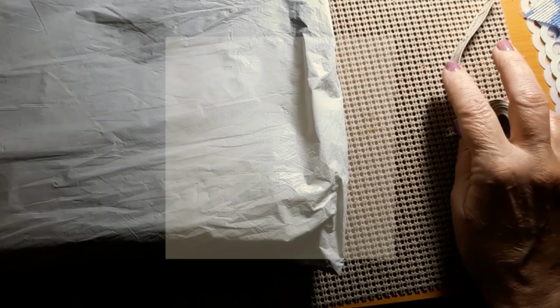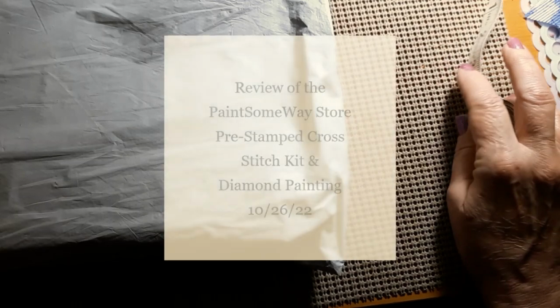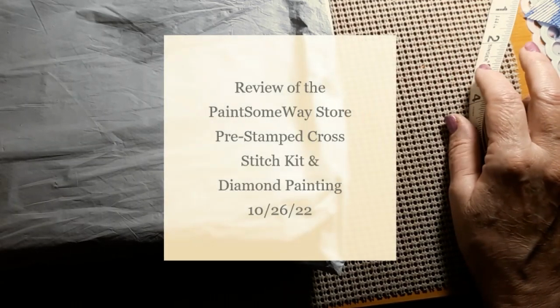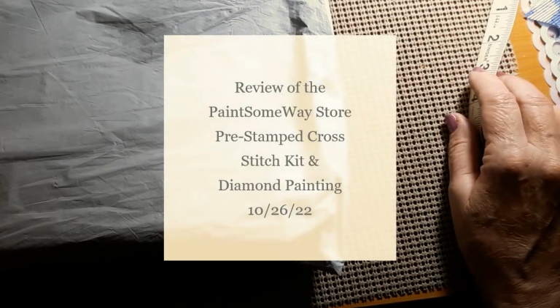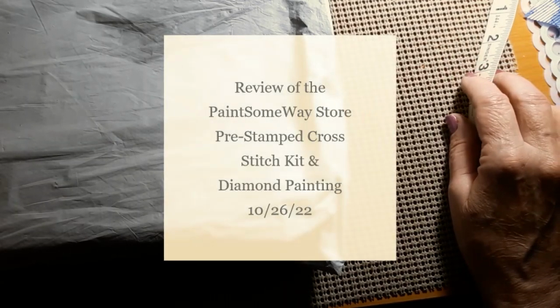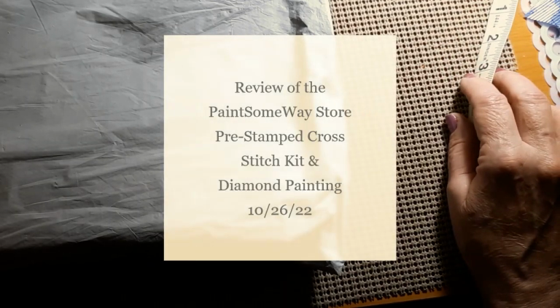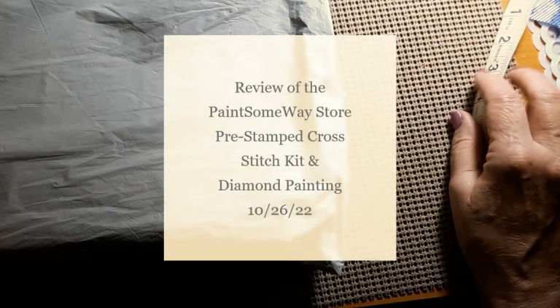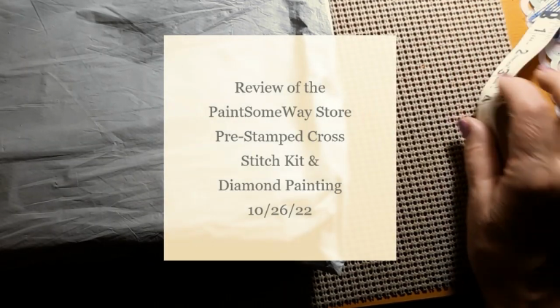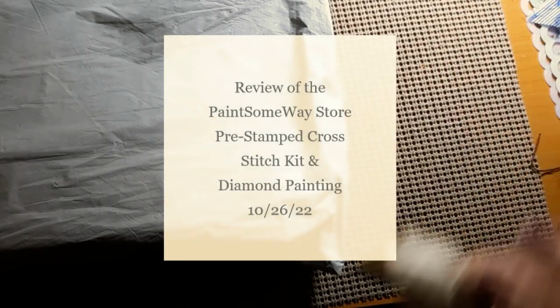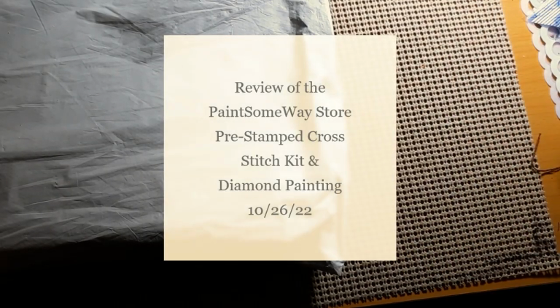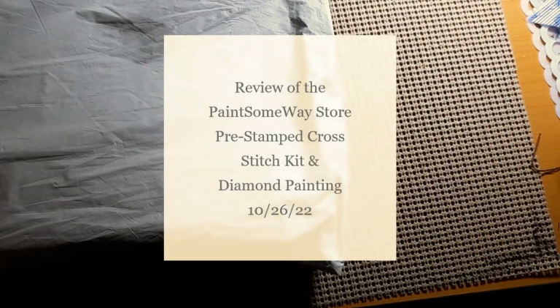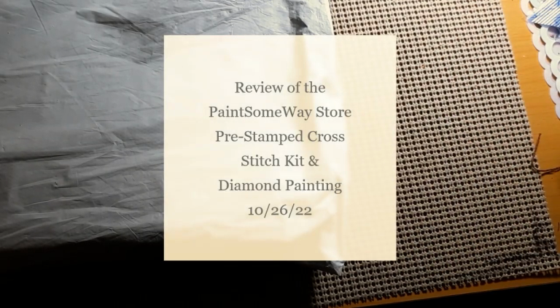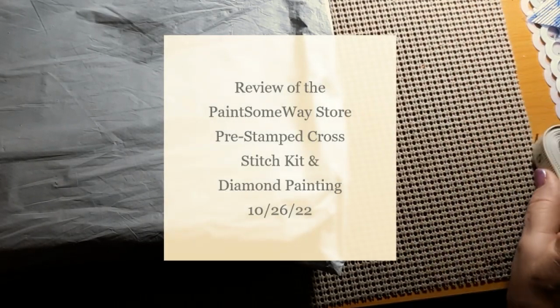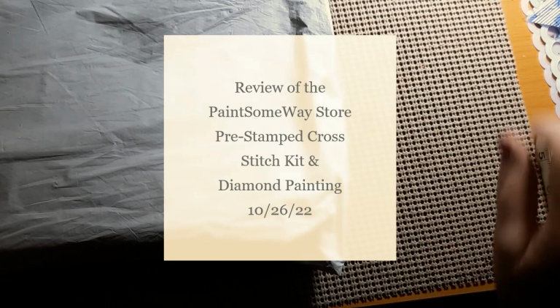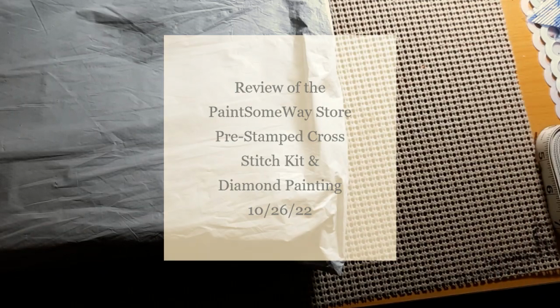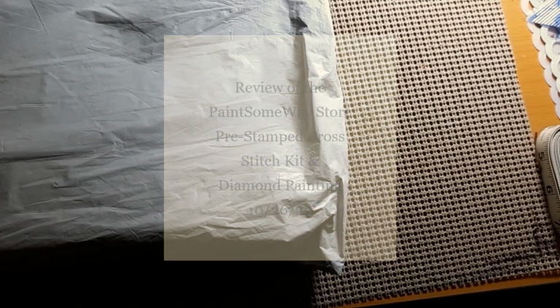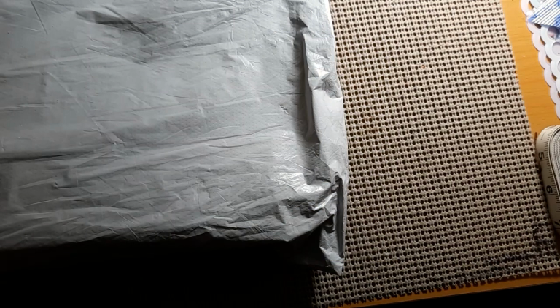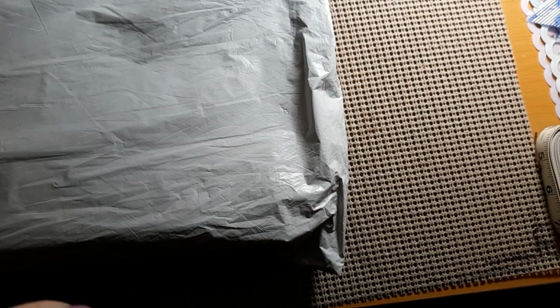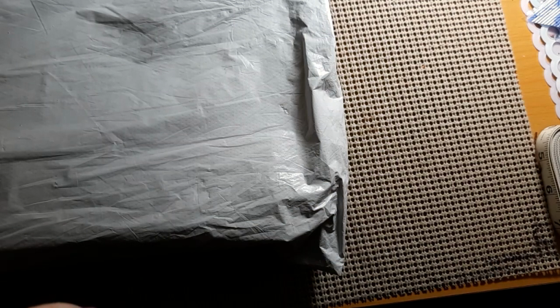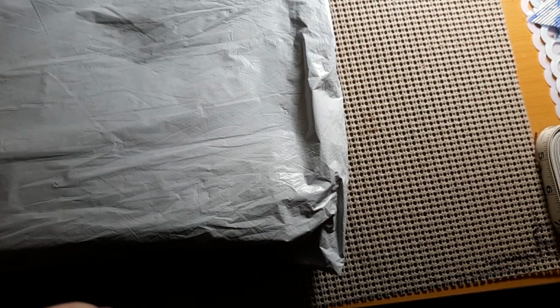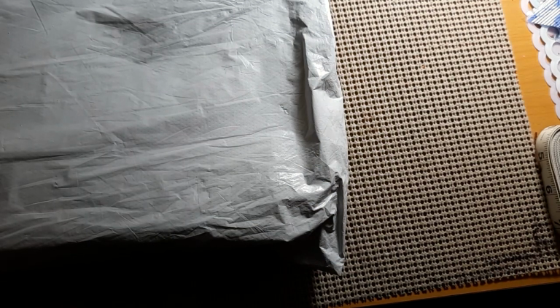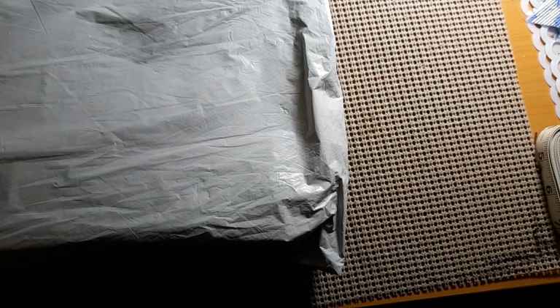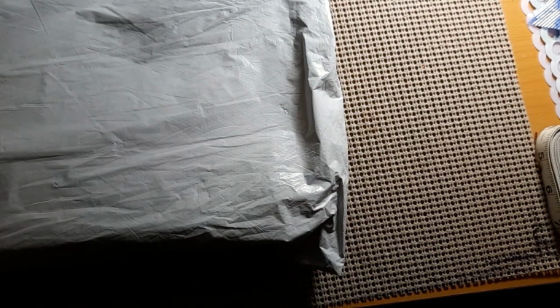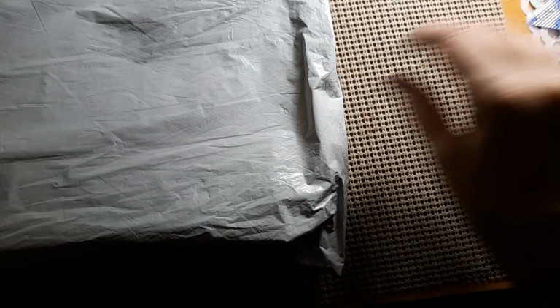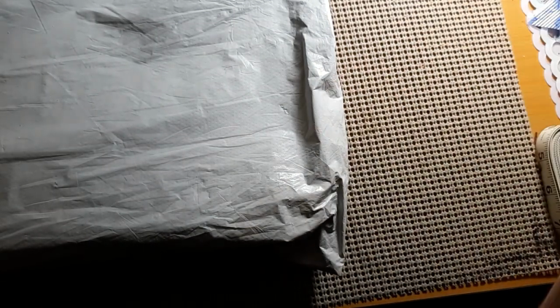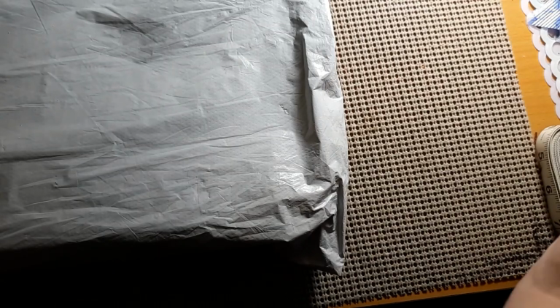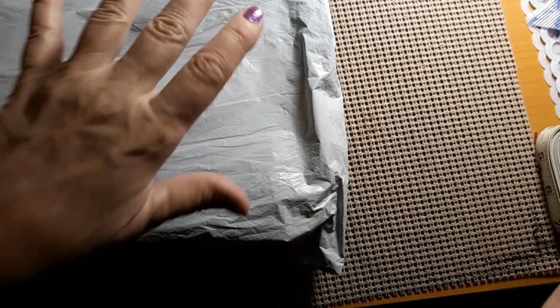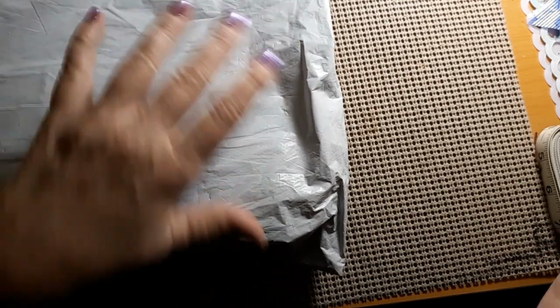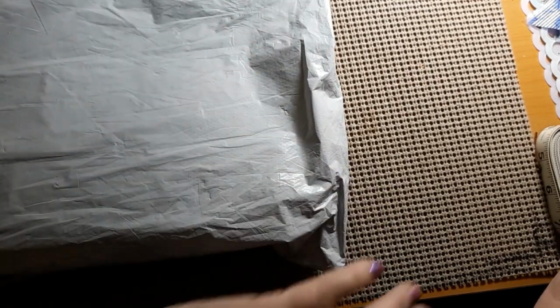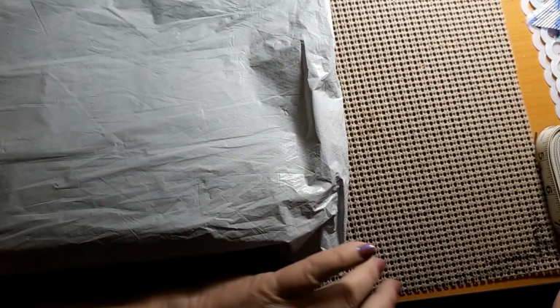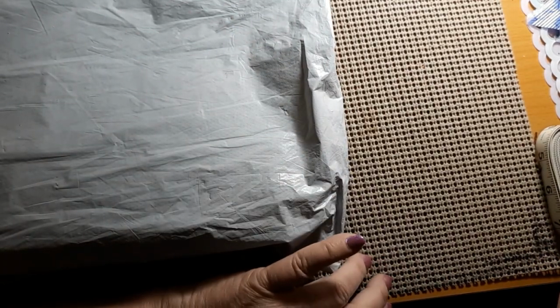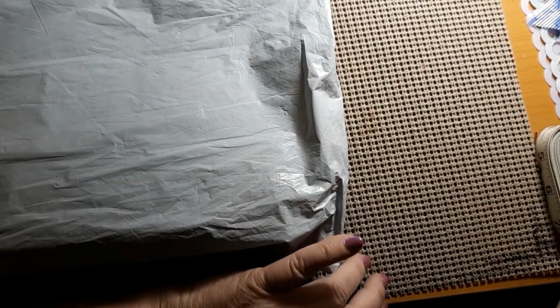Hello everyone and welcome back to my channel. This is Laura with Stitchin' with Laura. How's everybody doing? I hope everybody's having a great day. Today, as you can see, we have another bagging.